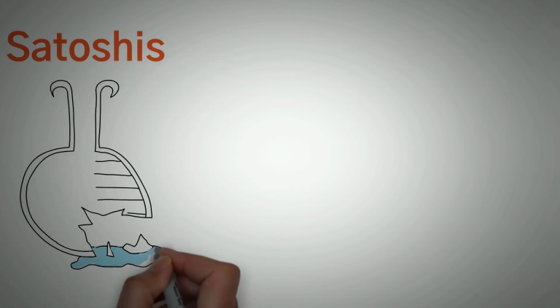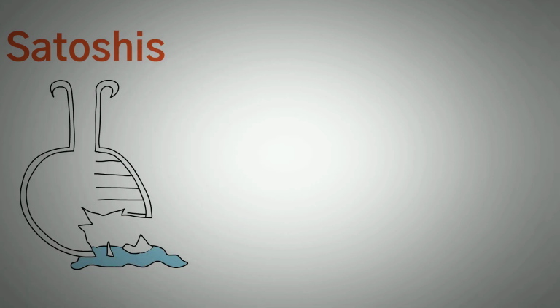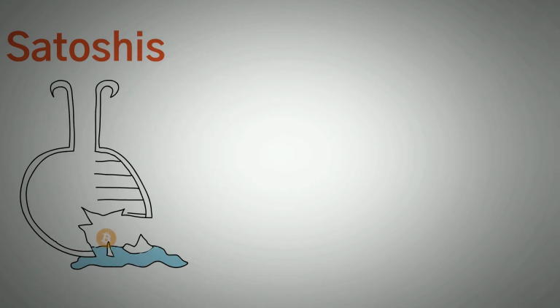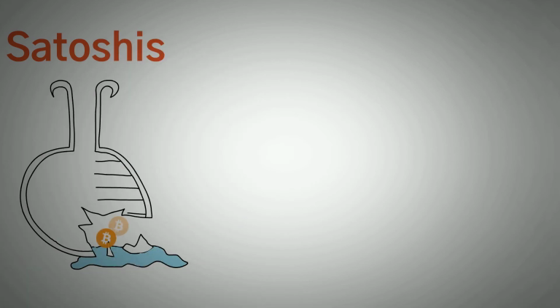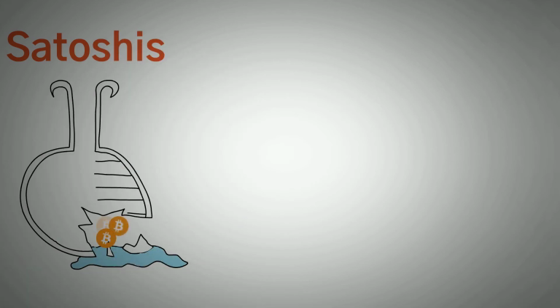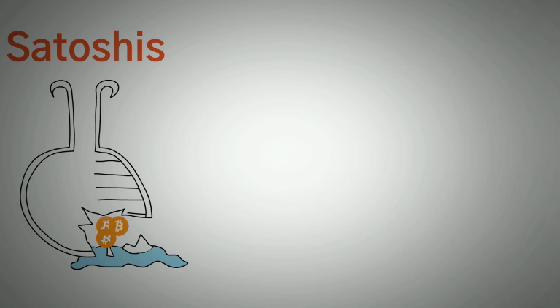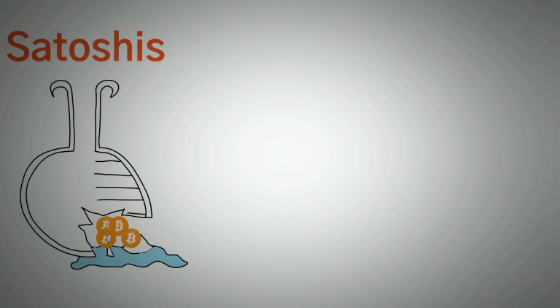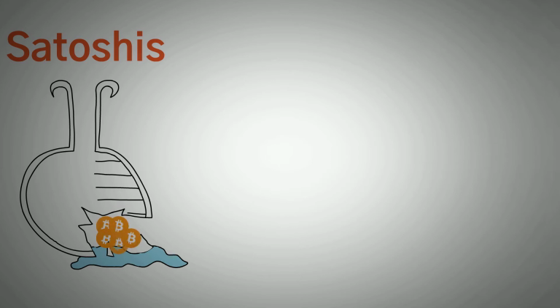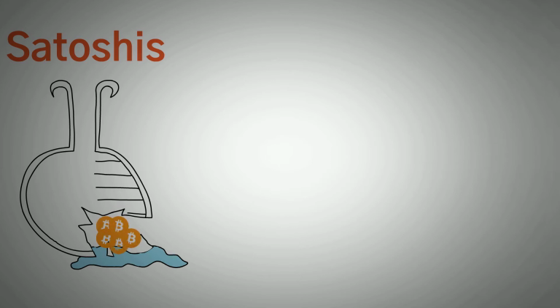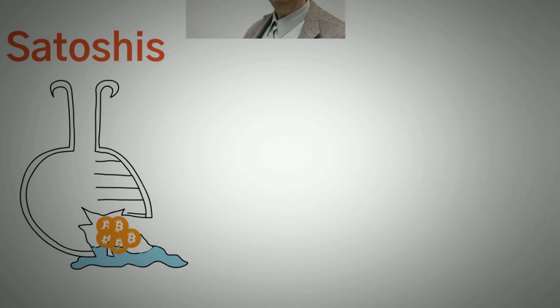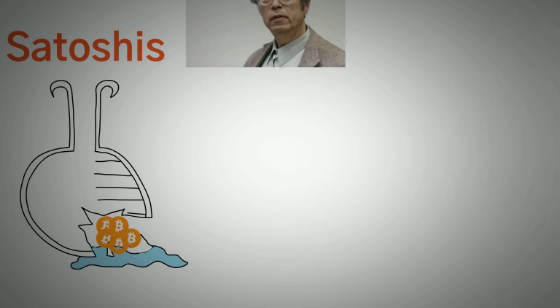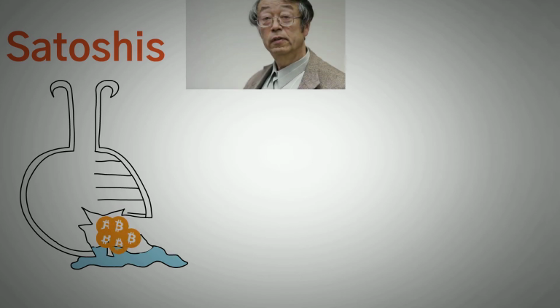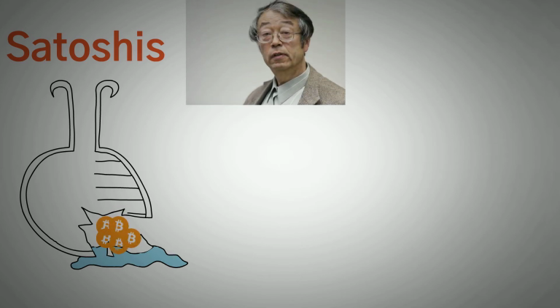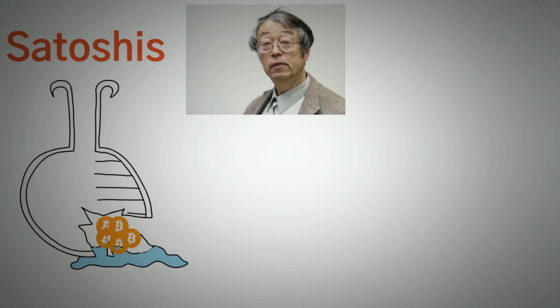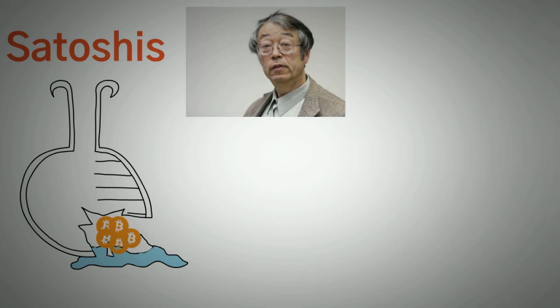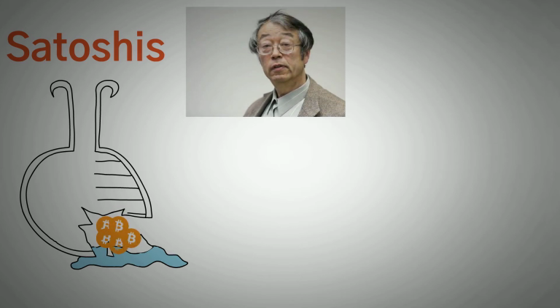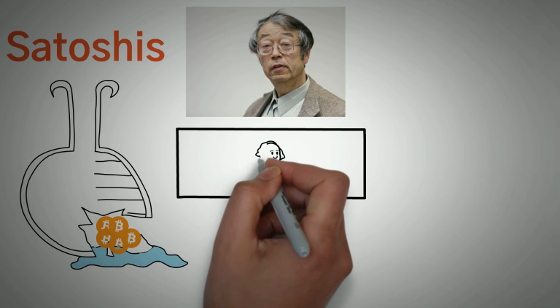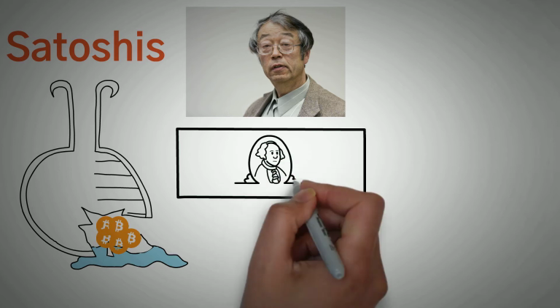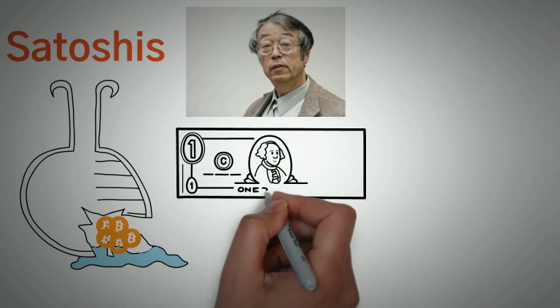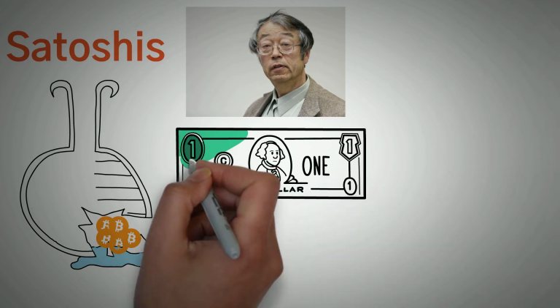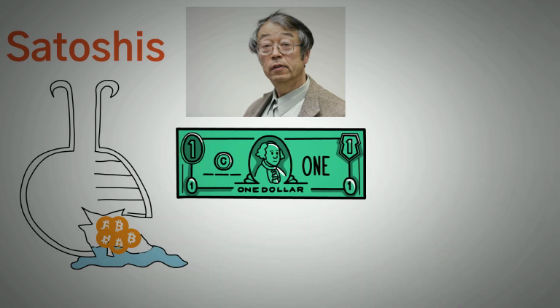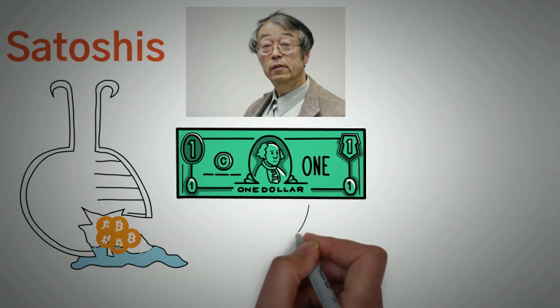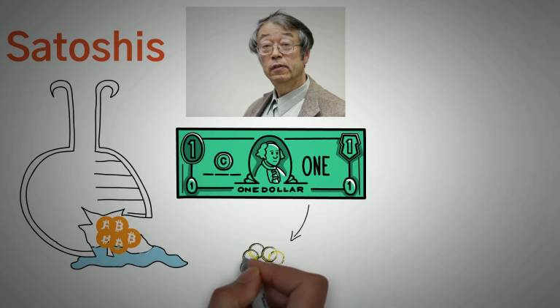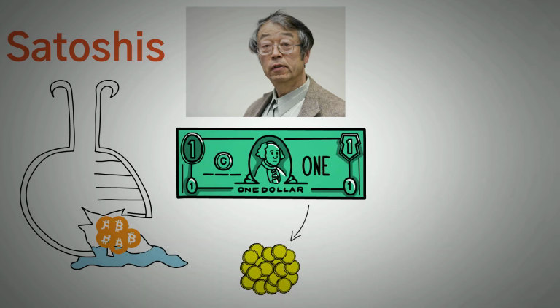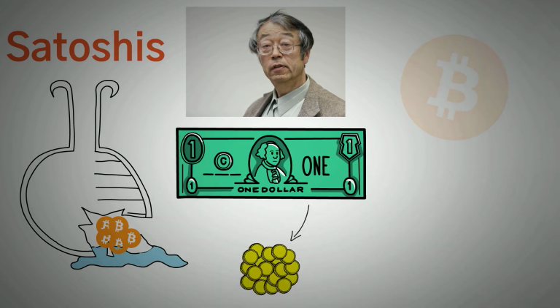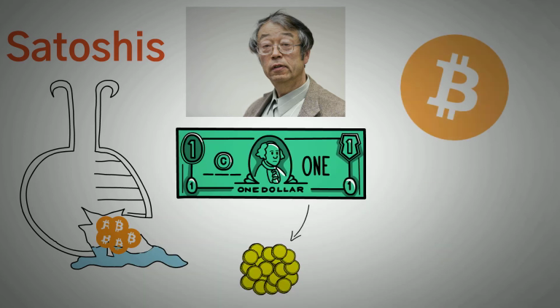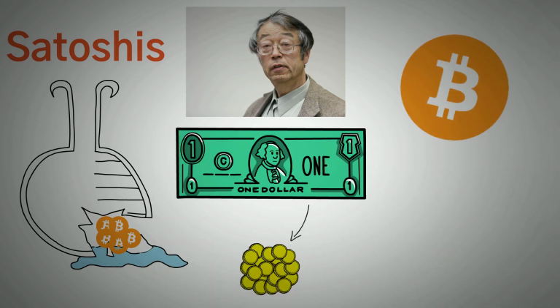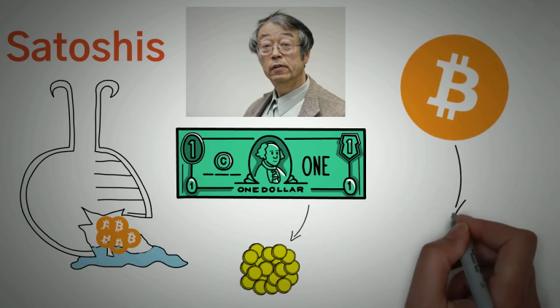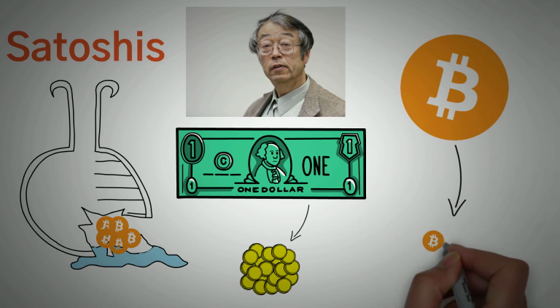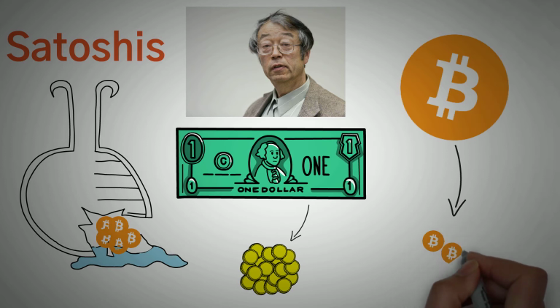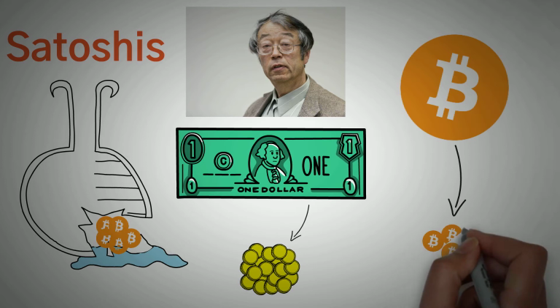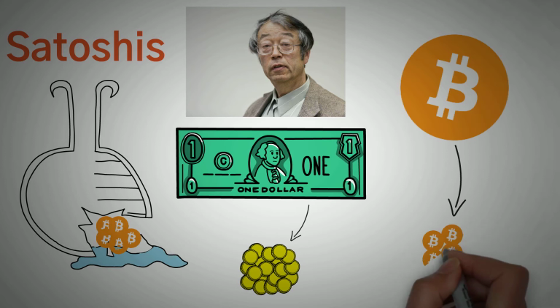At this point, you may be wondering what Satoshis are. Satoshi, which is also a nickname for the guy who created Bitcoin, is also the smallest unit of Bitcoin. Just like a dollar can be divided into a hundred pennies, one Bitcoin can be divided into 100 million Satoshis.